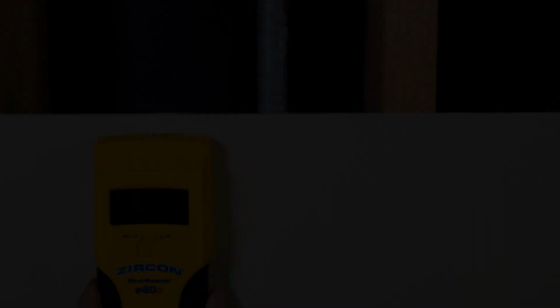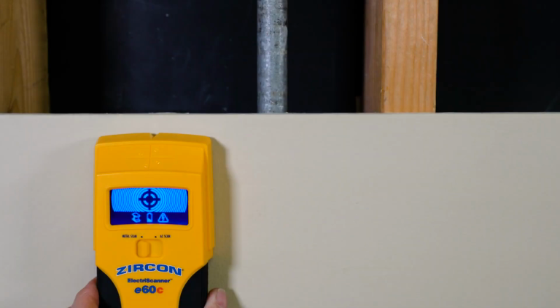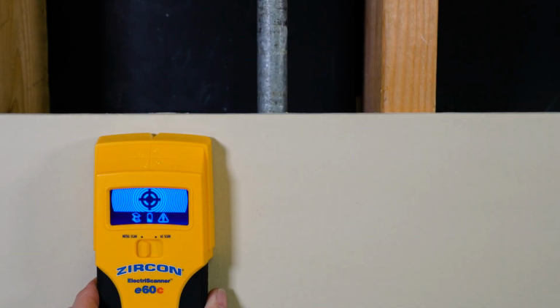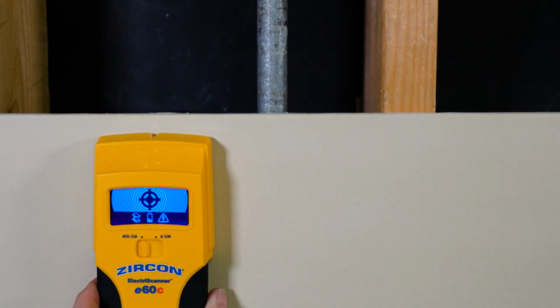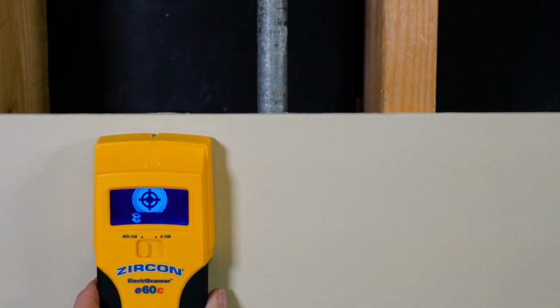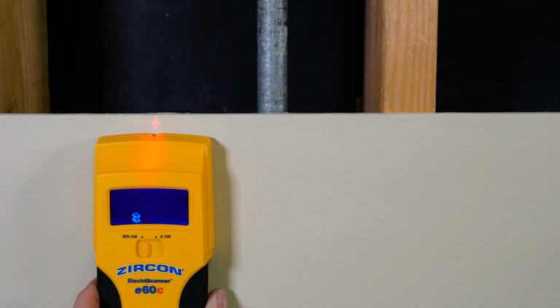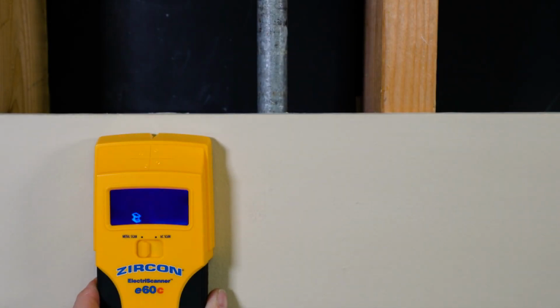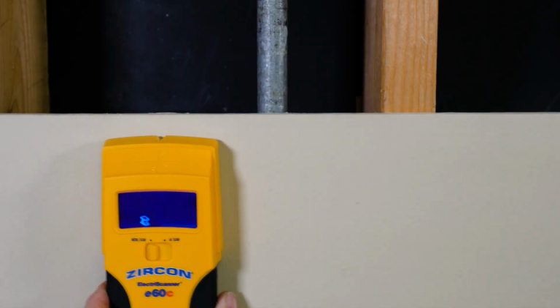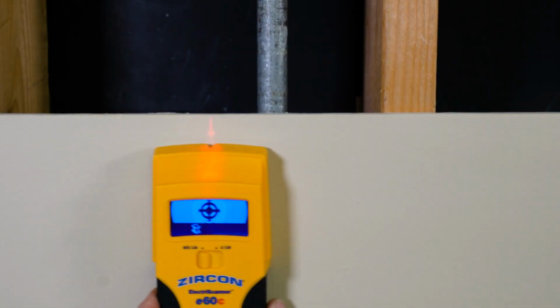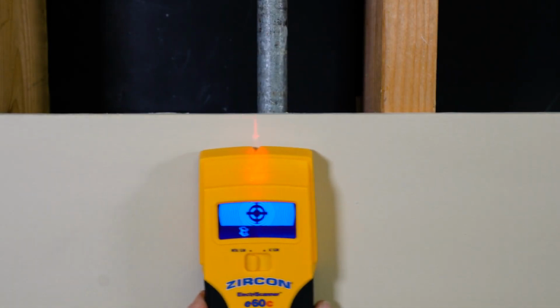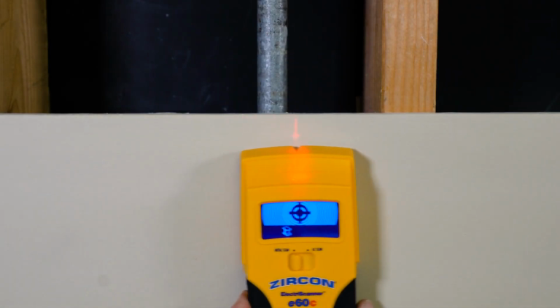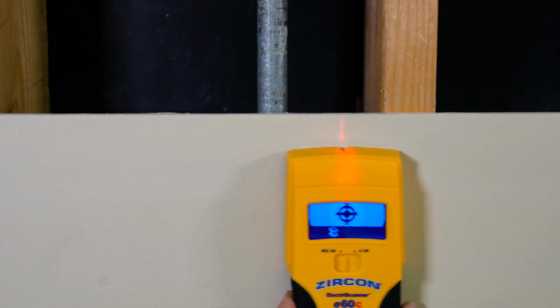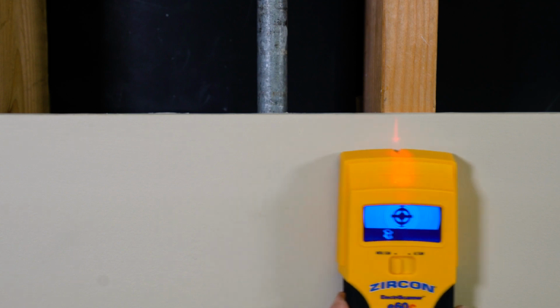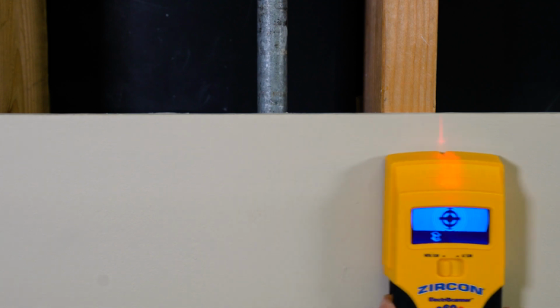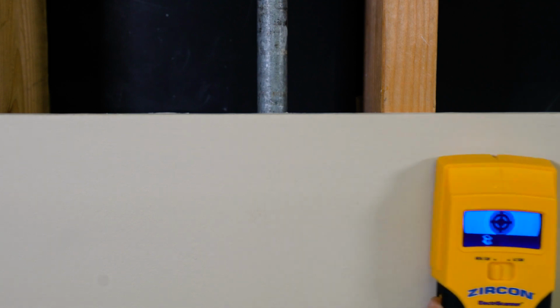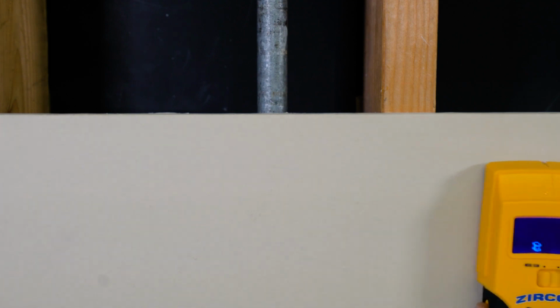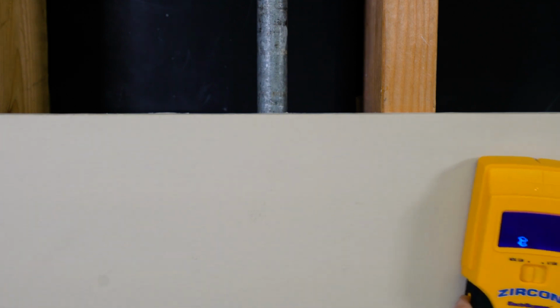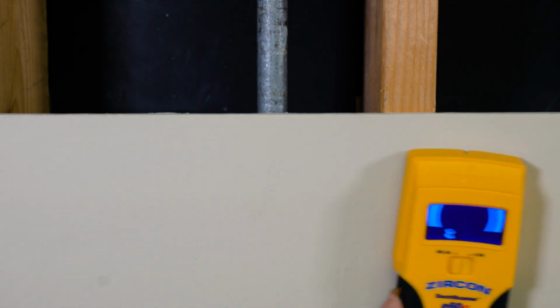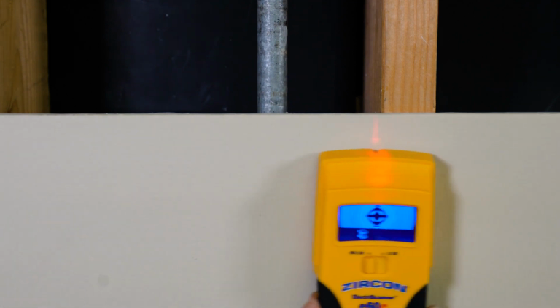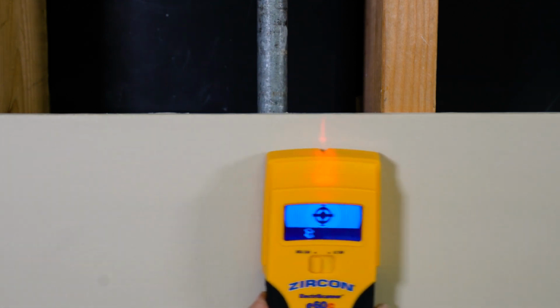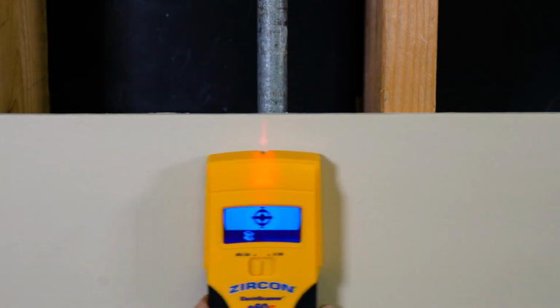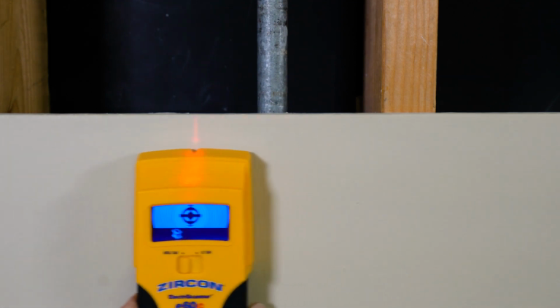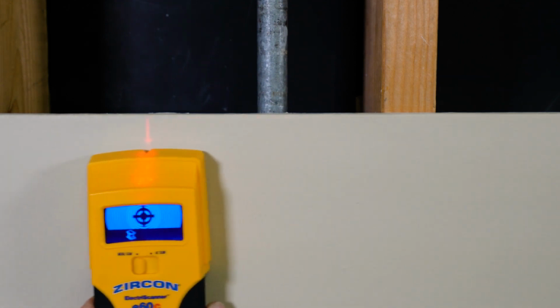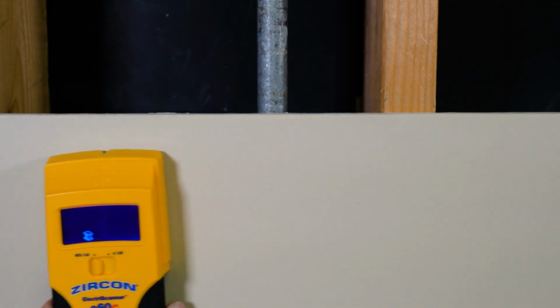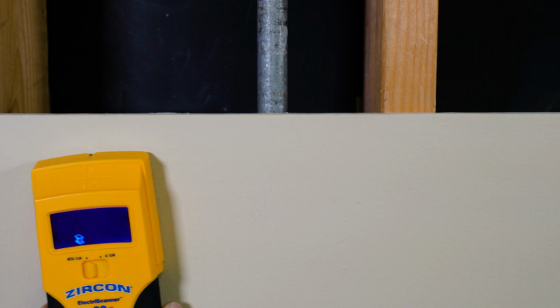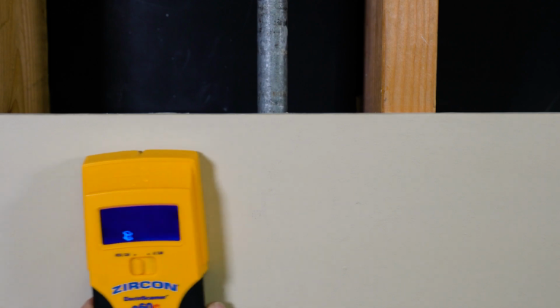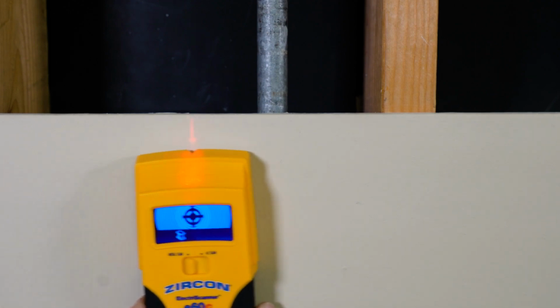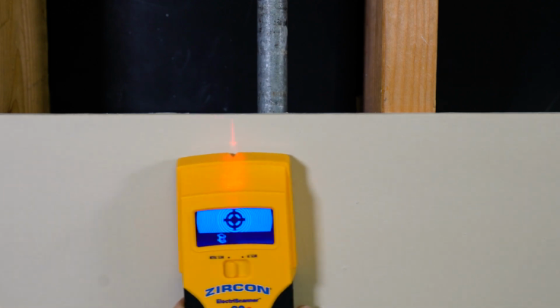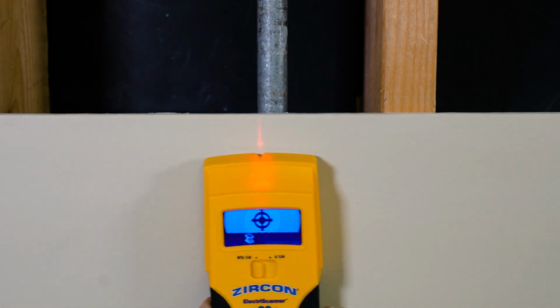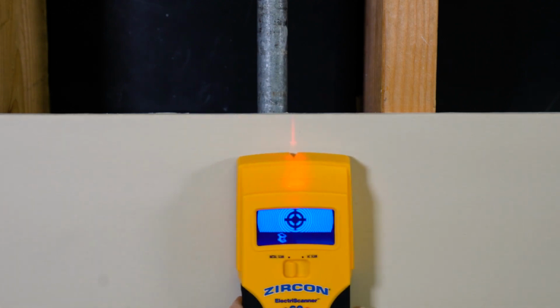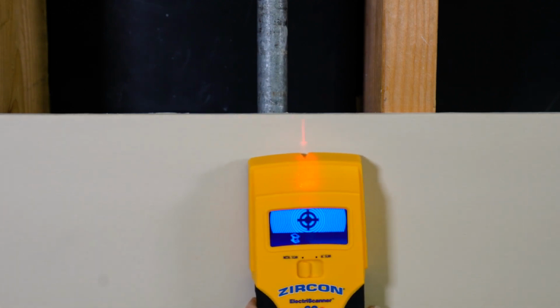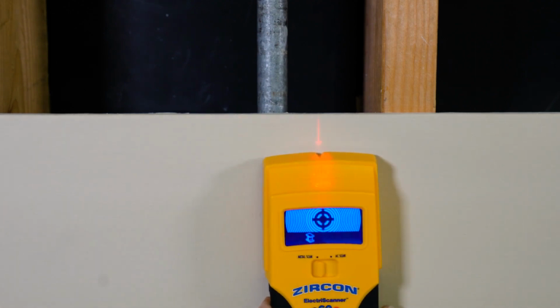To find metal, select metal scan. The target indication bars on the LCD display screen will ramp inward as you approach the metal target. The spotlight pointer shines and the tool will beep when you are near the target.